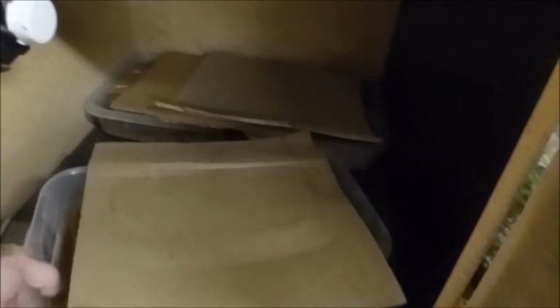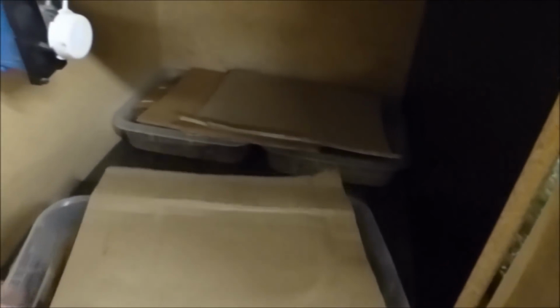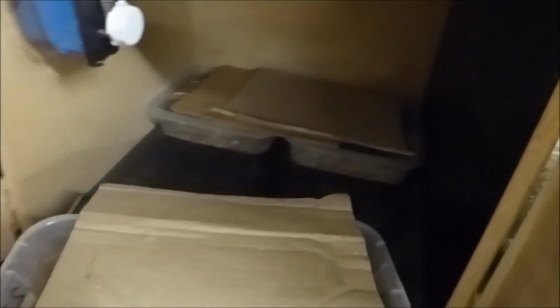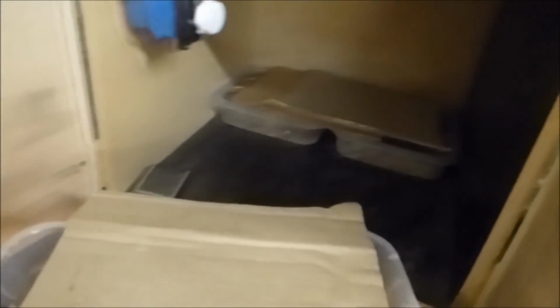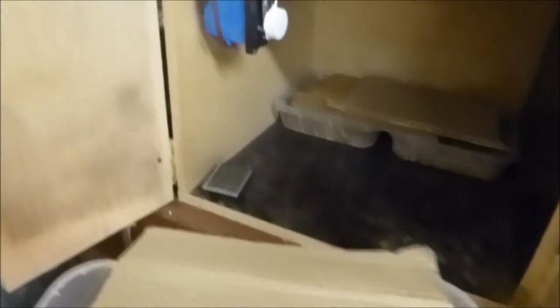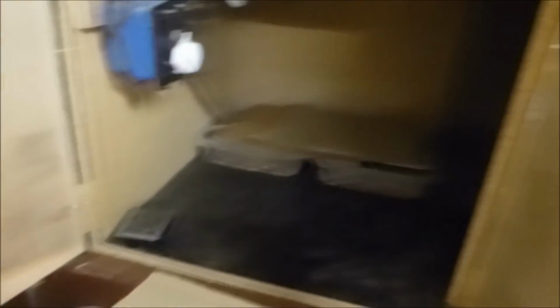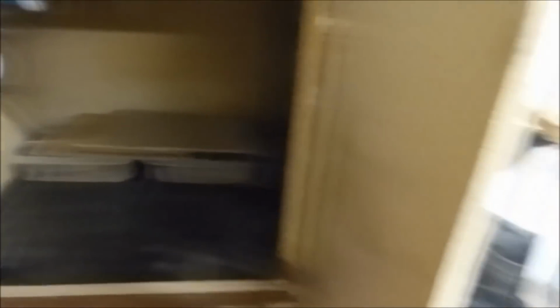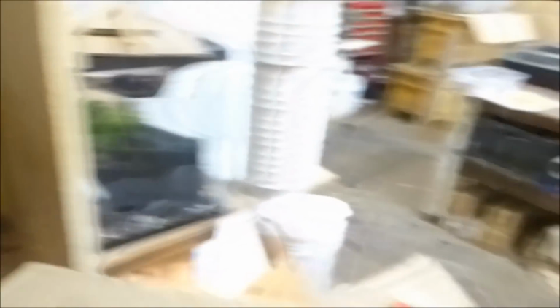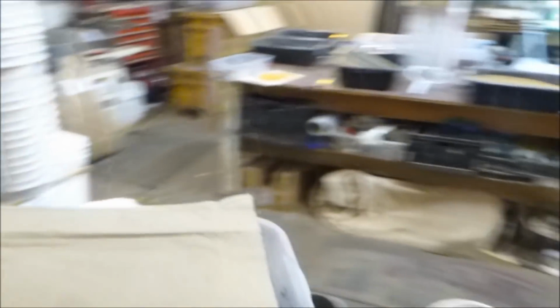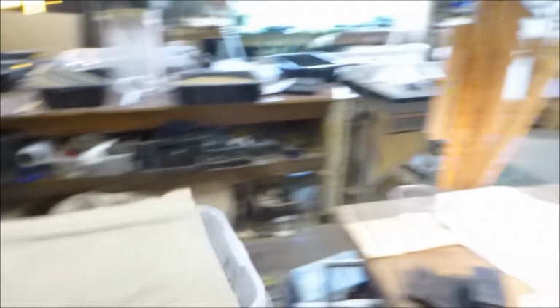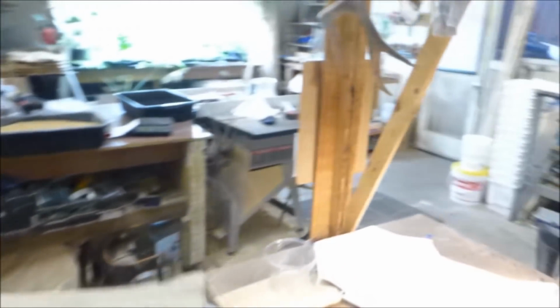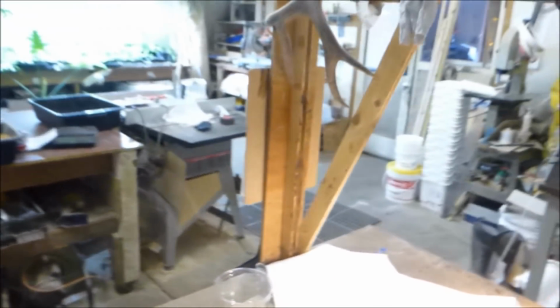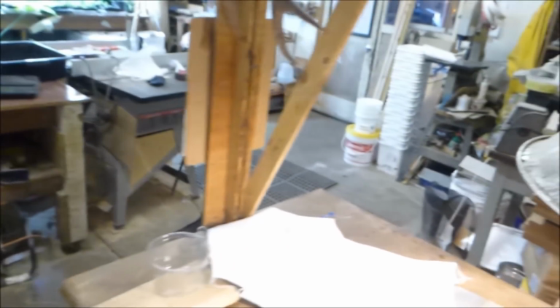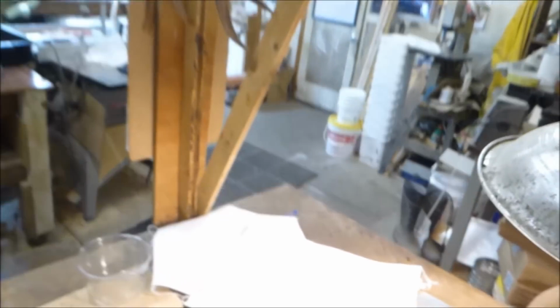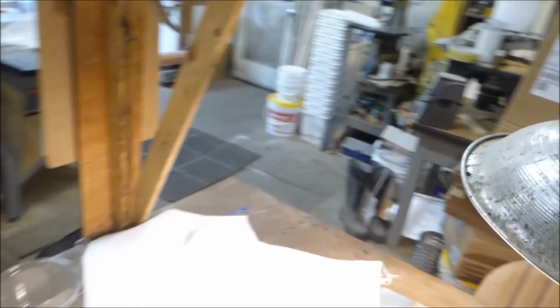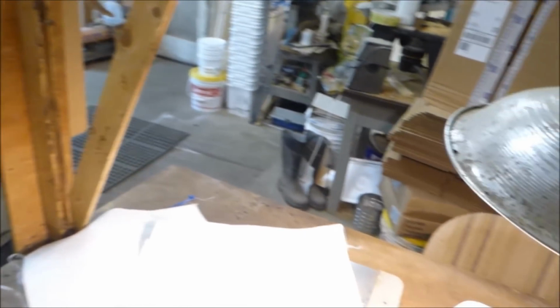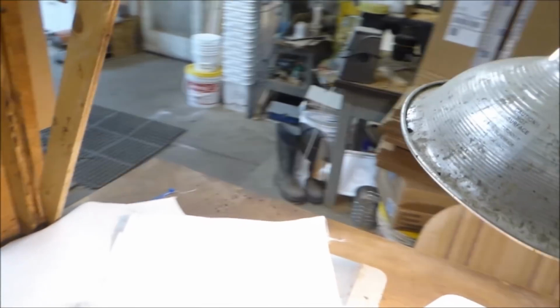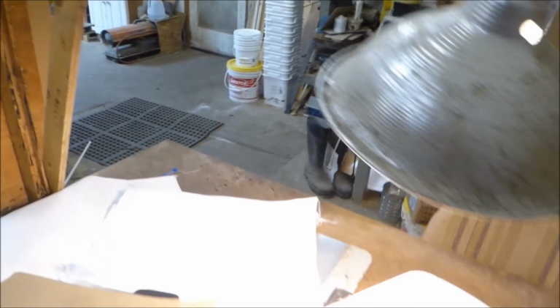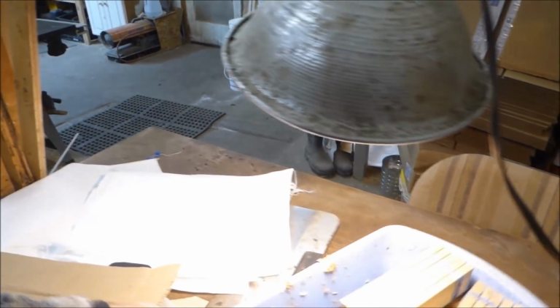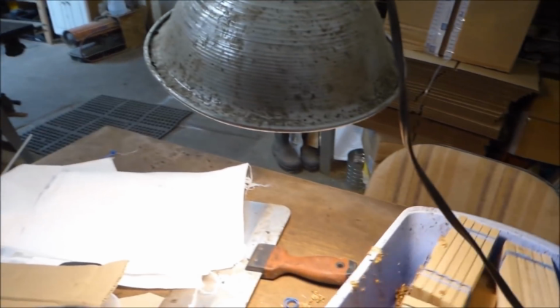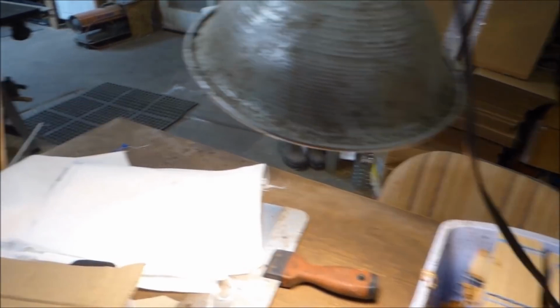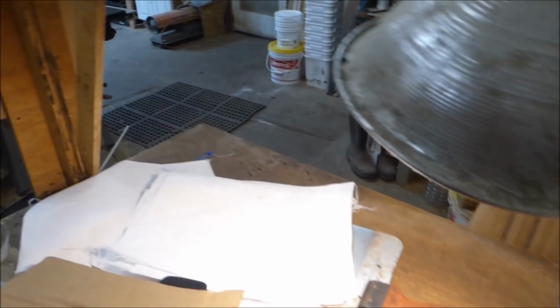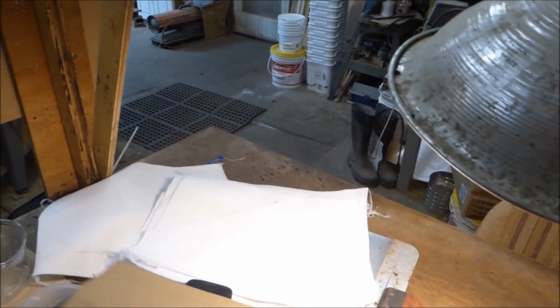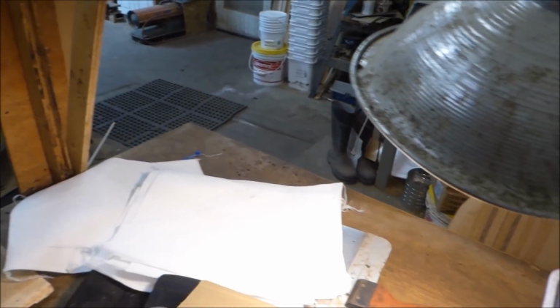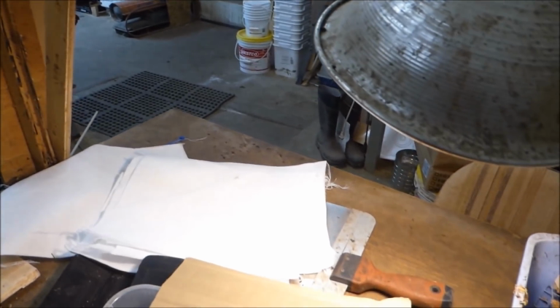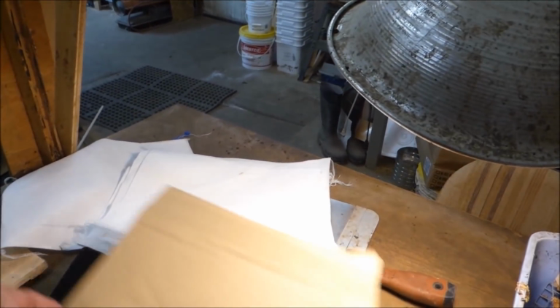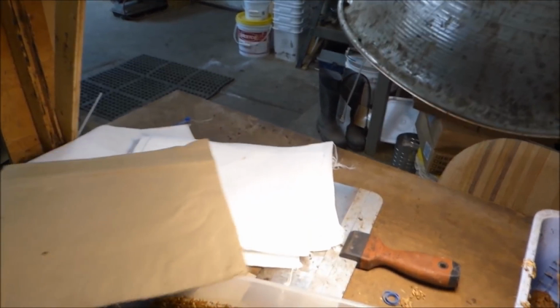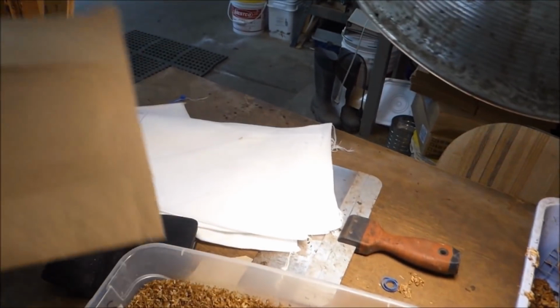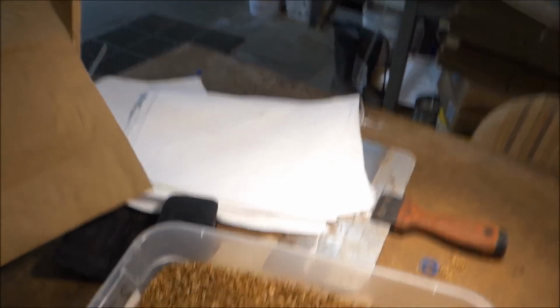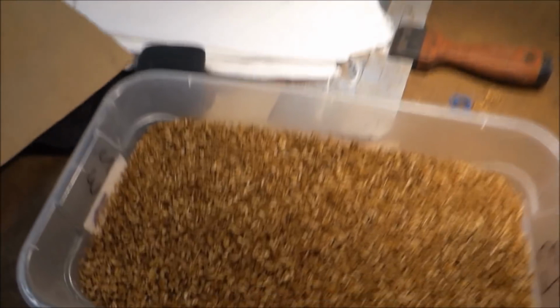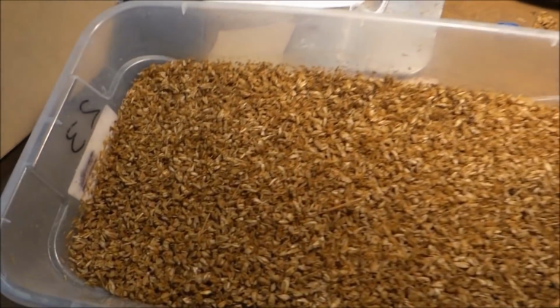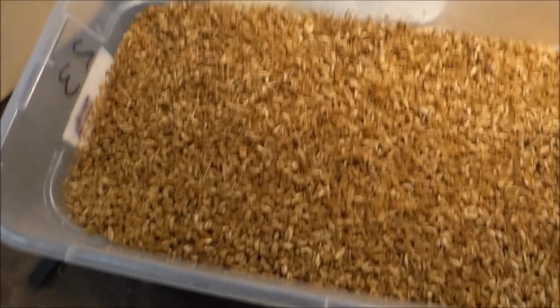Let me show you how well they're doing right now. We're getting about a hundred thousand eggs a day, and I would say this one here is about four days old.